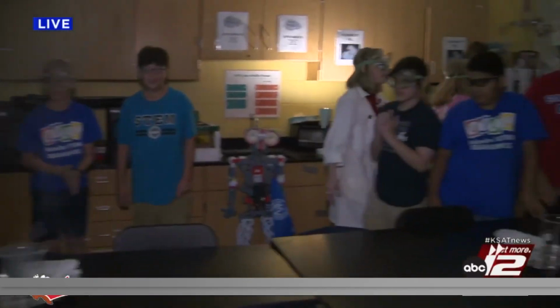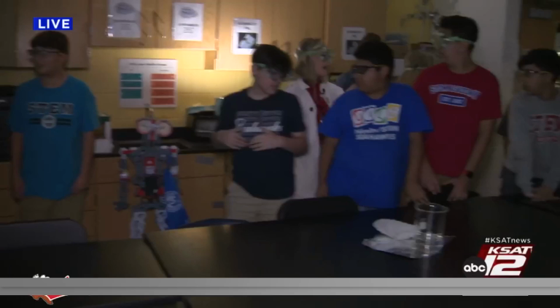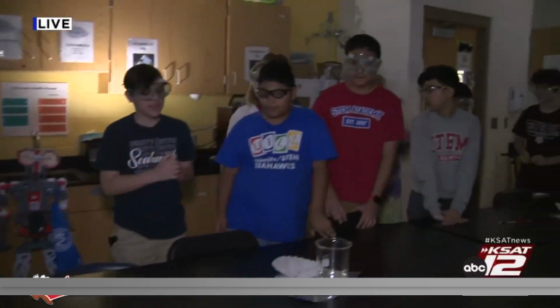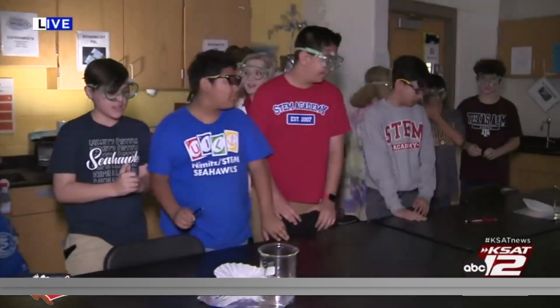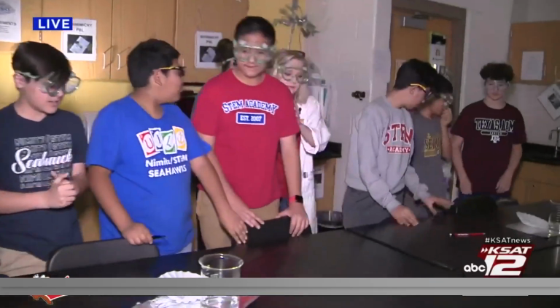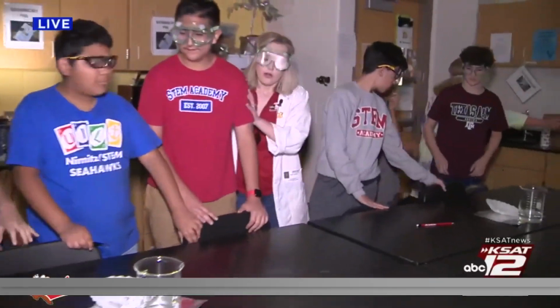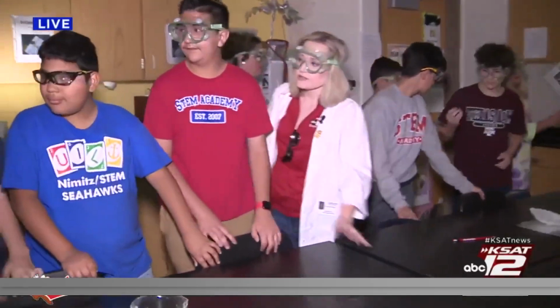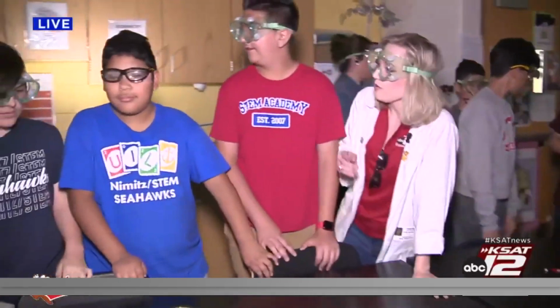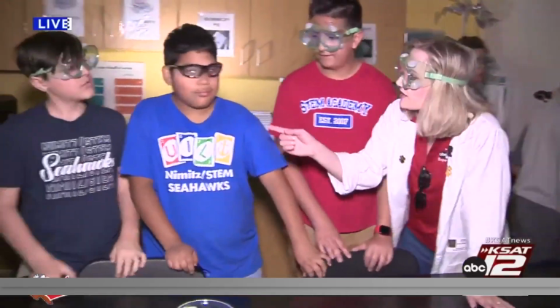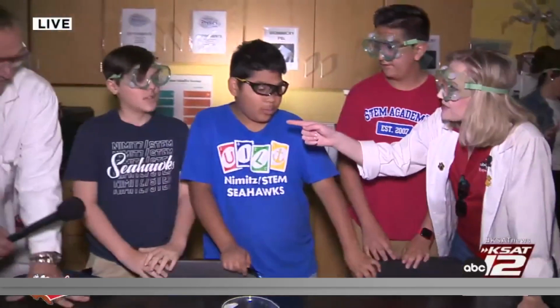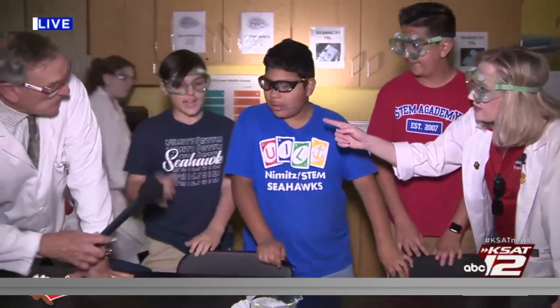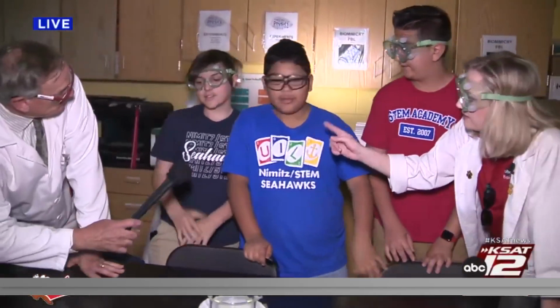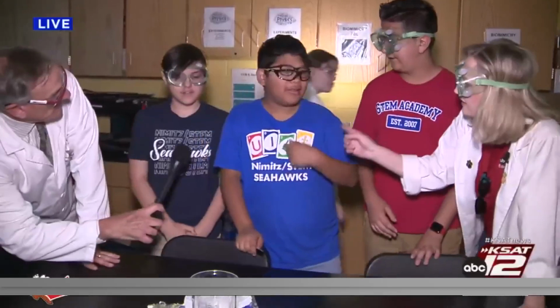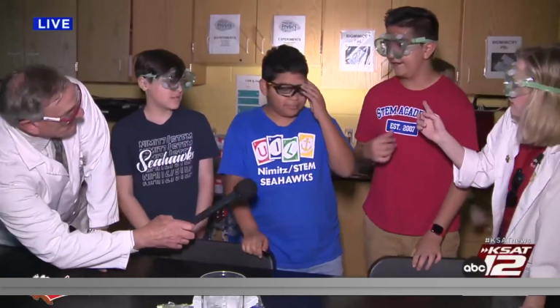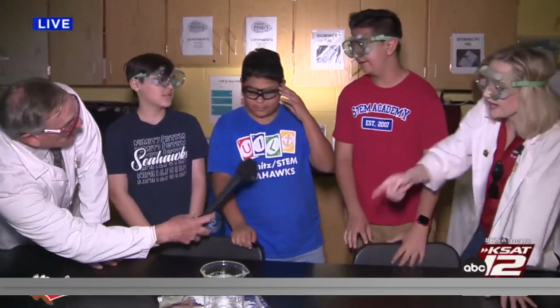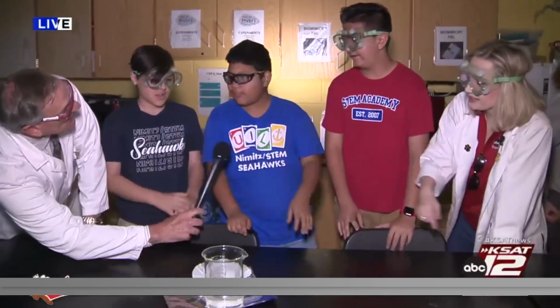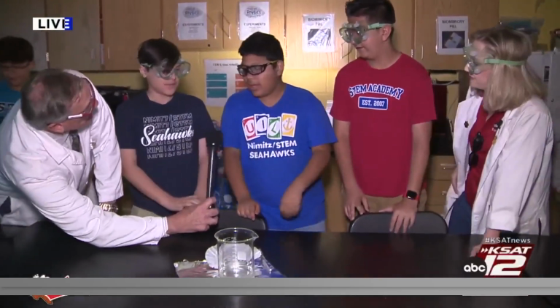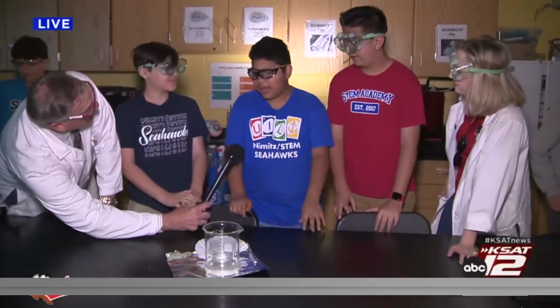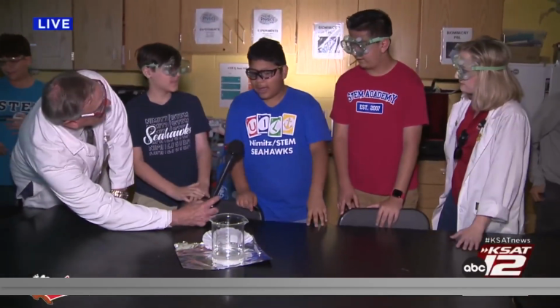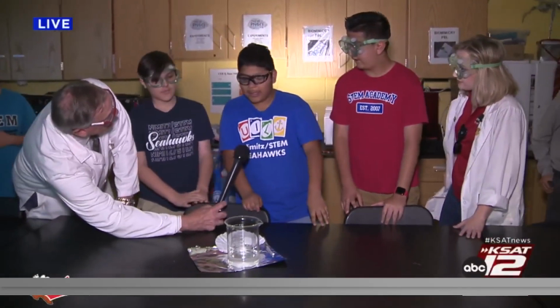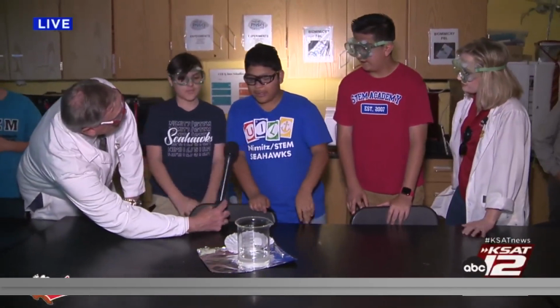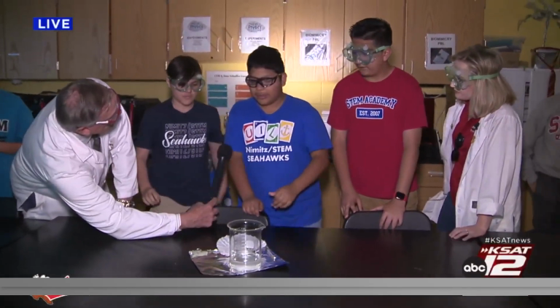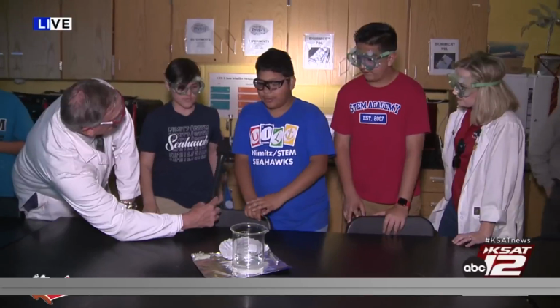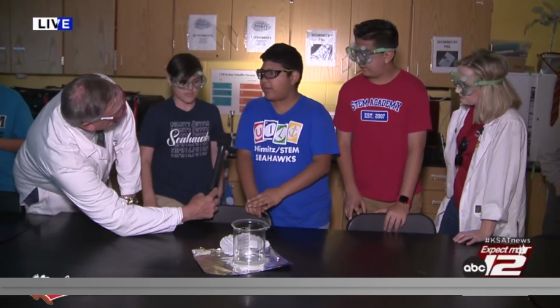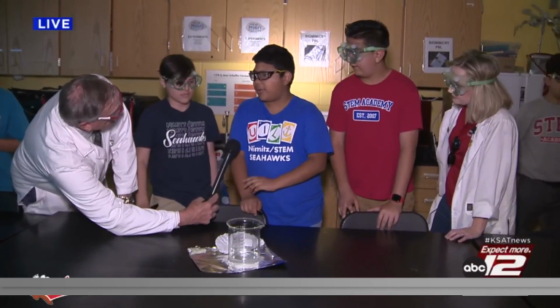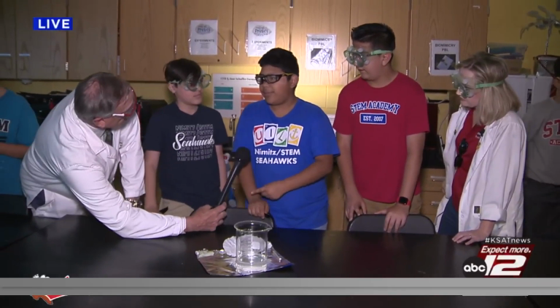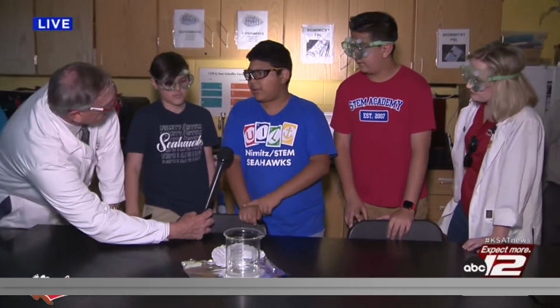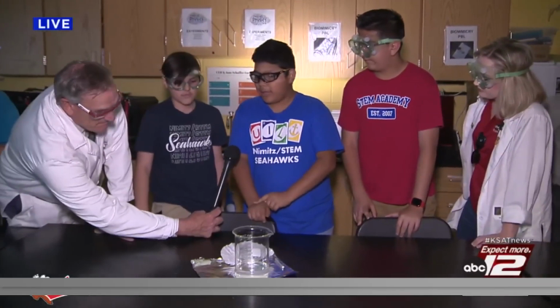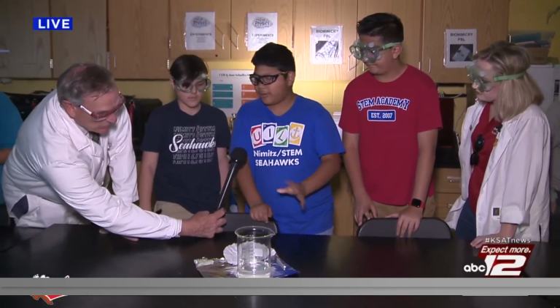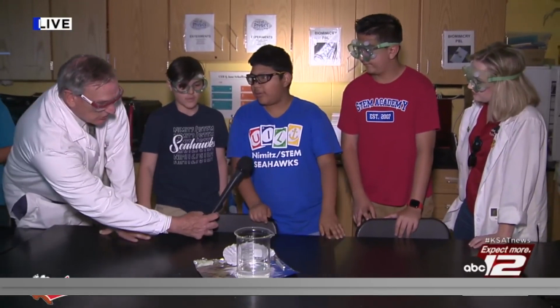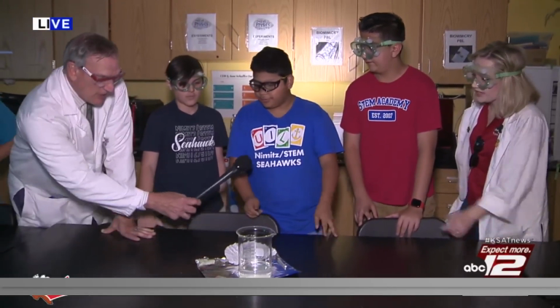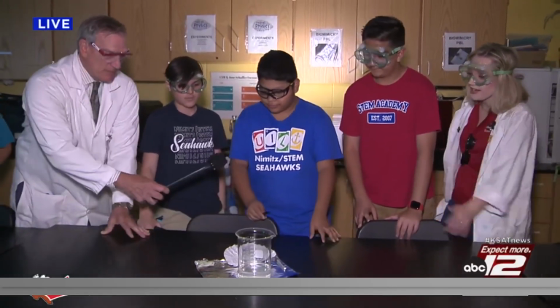Are you guys ready over here? Did it happen the way you thought? Yes. What are y'all's names? Alex, Aiden. What did you think before this happened? I thought it was going to turn into a ball of fire that's pink, and then it was going to explode. All right, let's try it out.